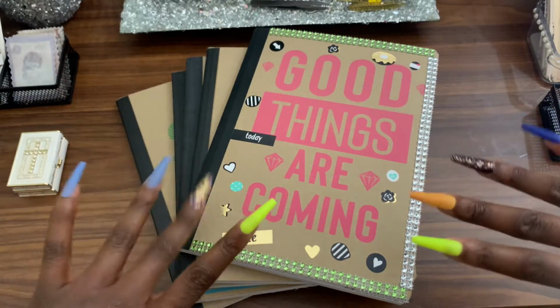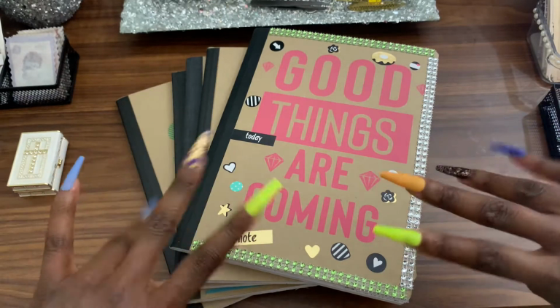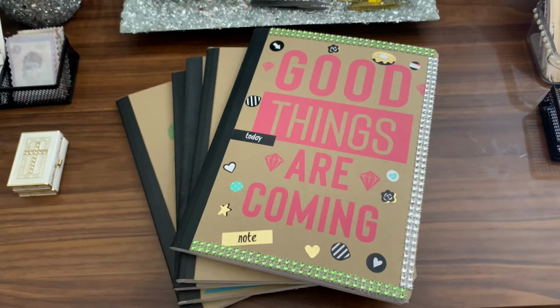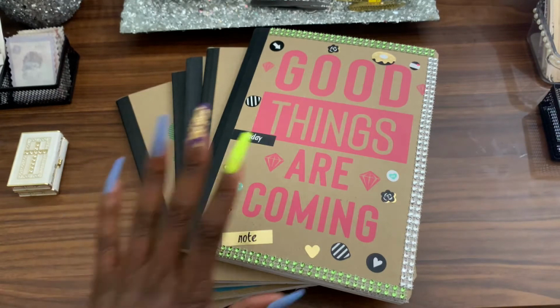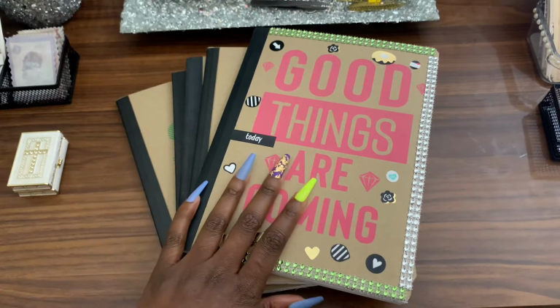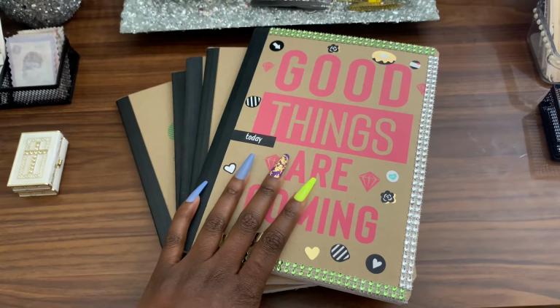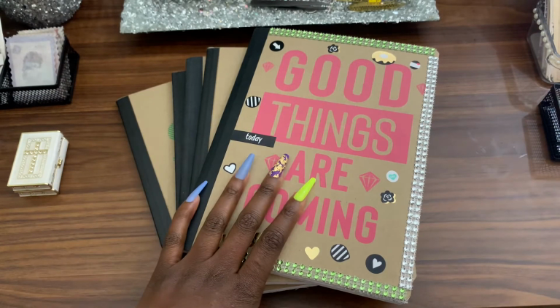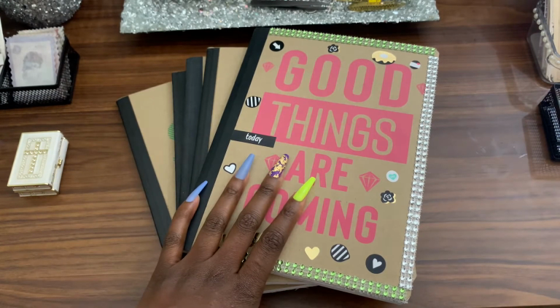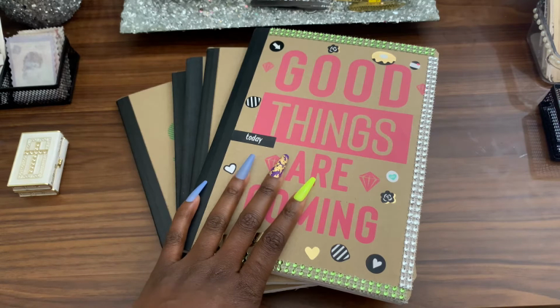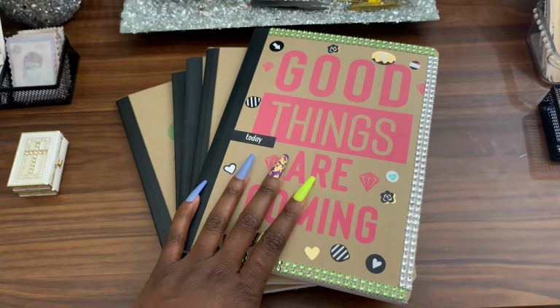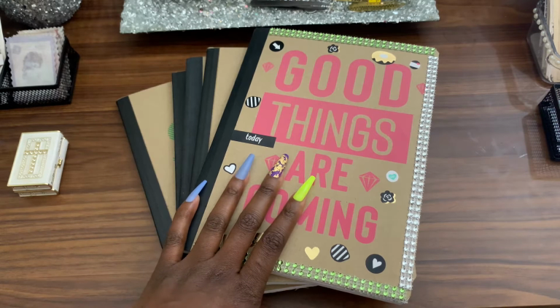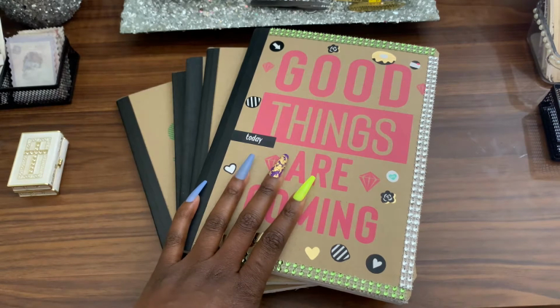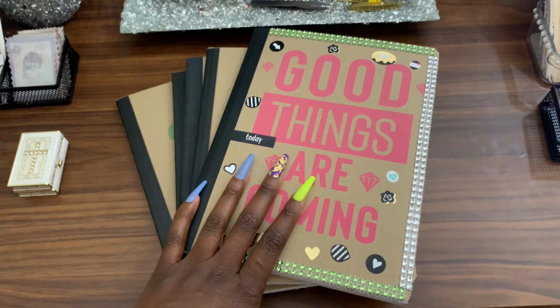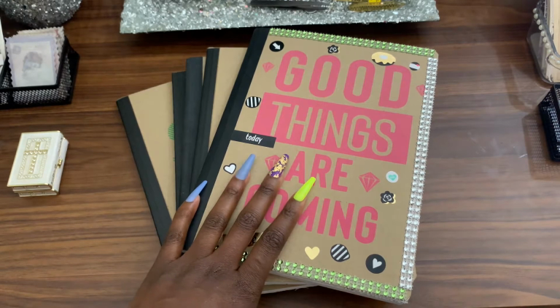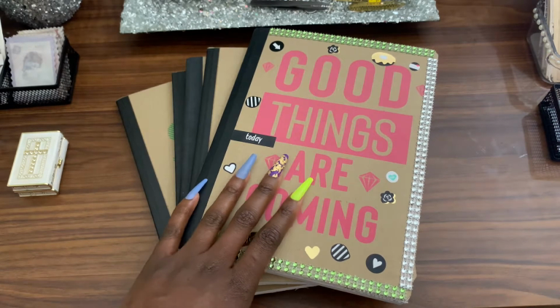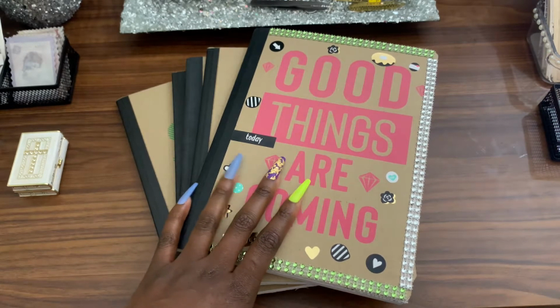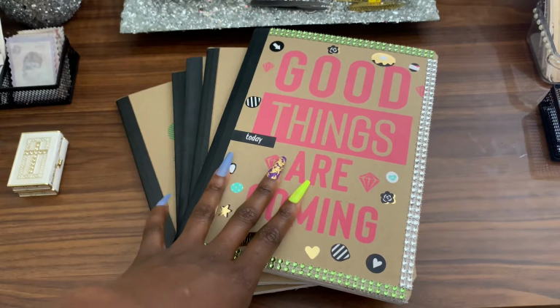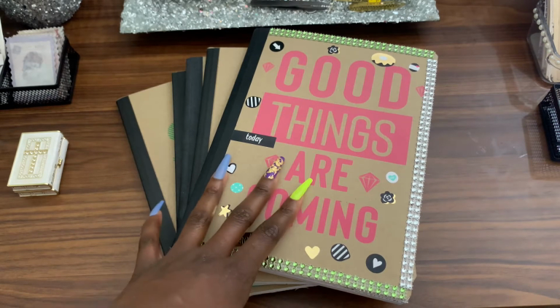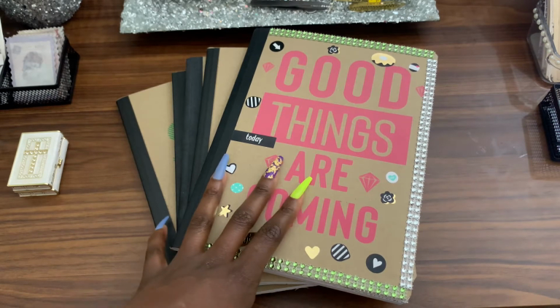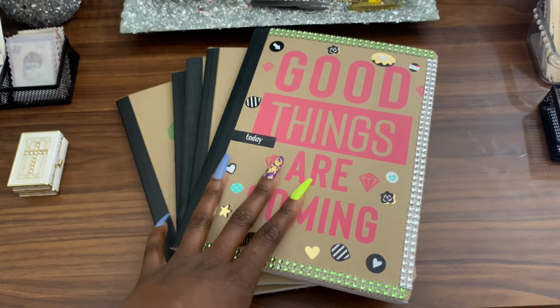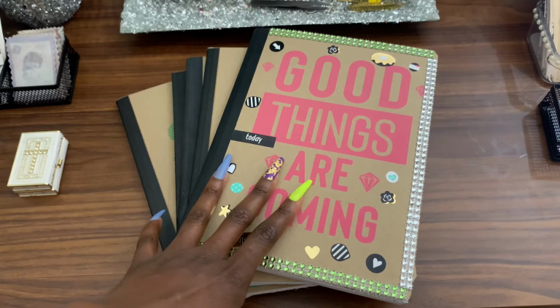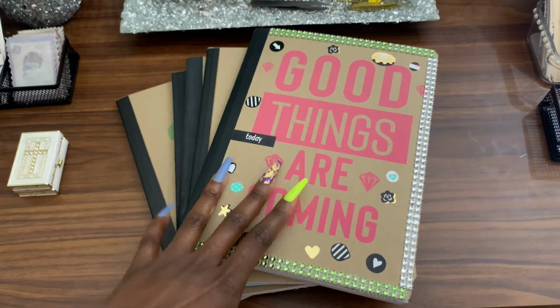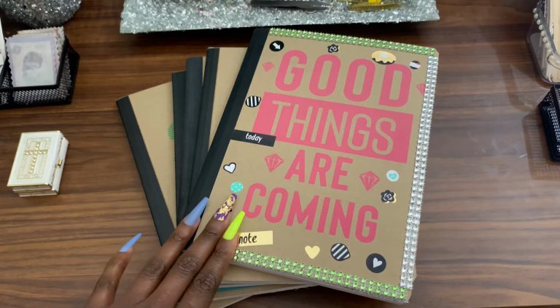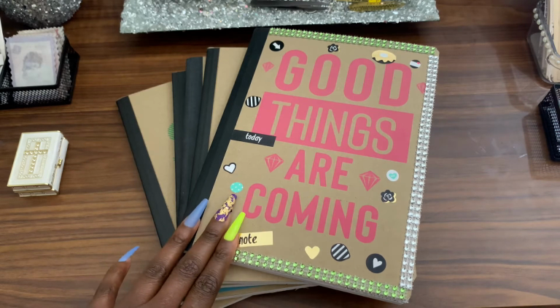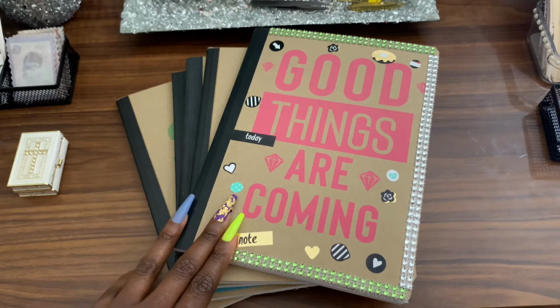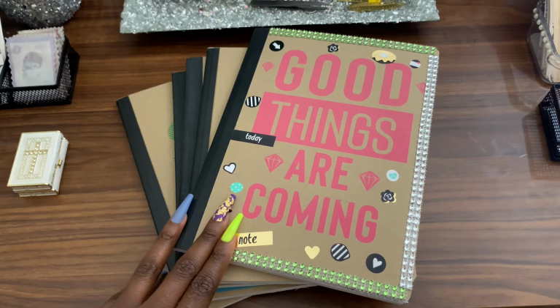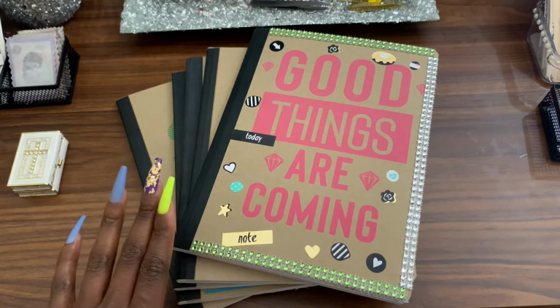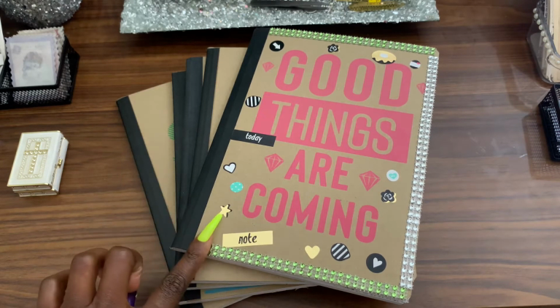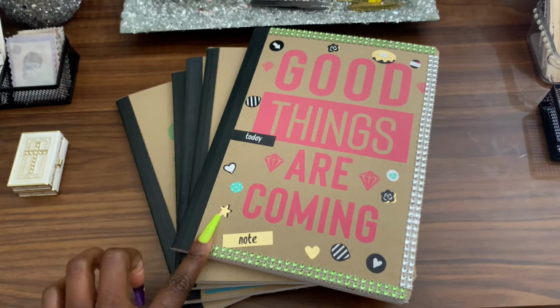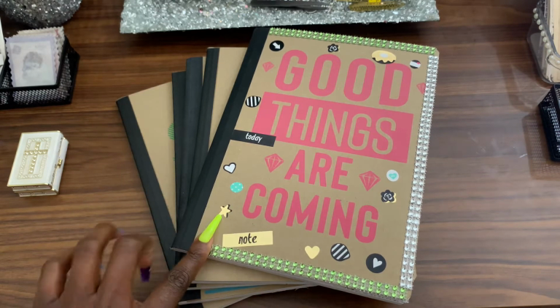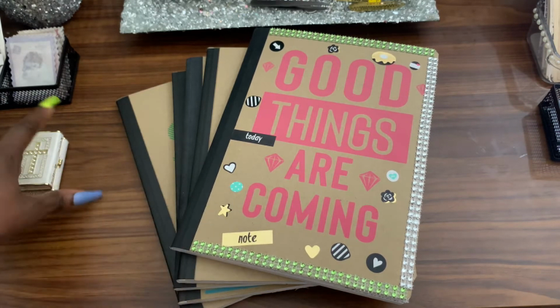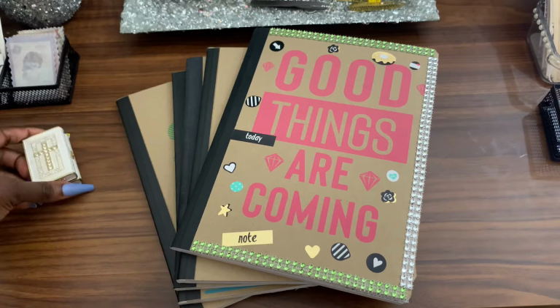Hey babes, today I want to show y'all some one dollar Jot composition notebooks that you can turn into a beautiful journal or a beautiful notebook. It only costs you a dollar.